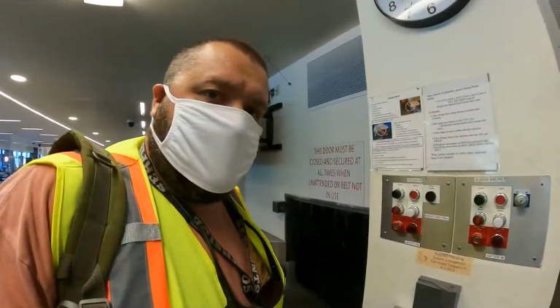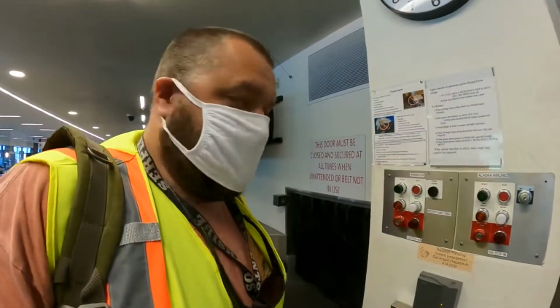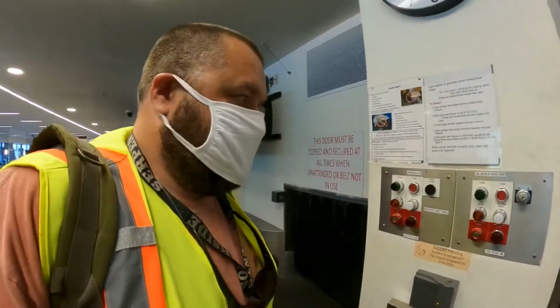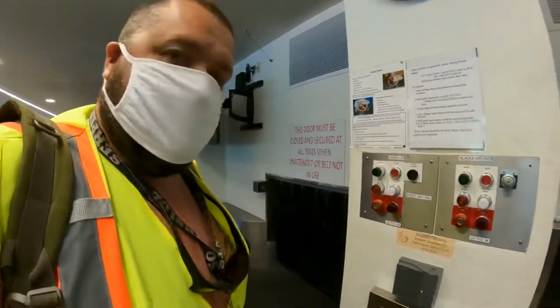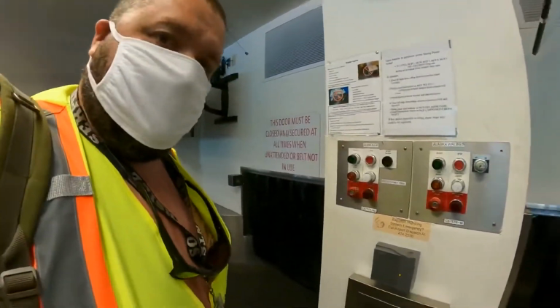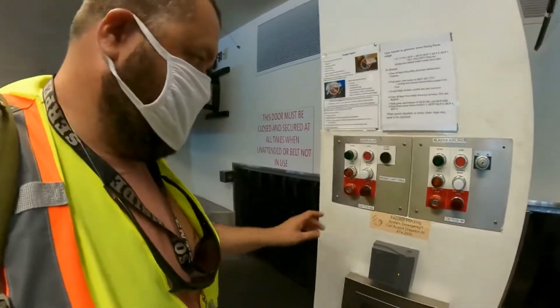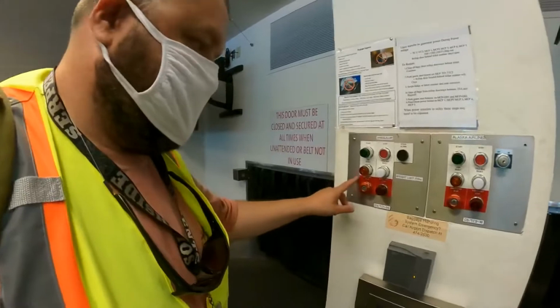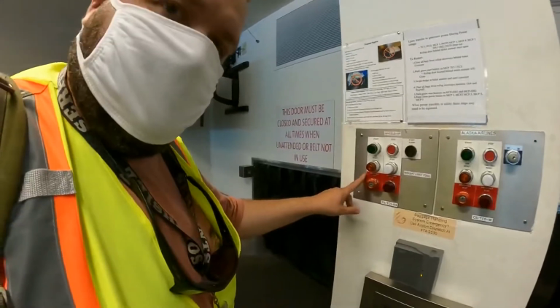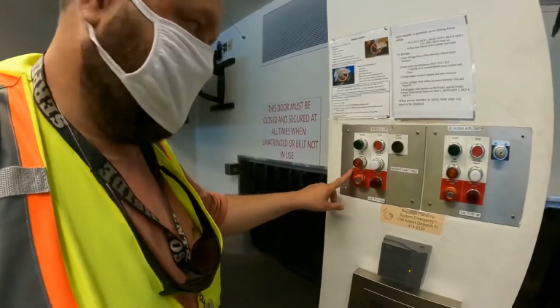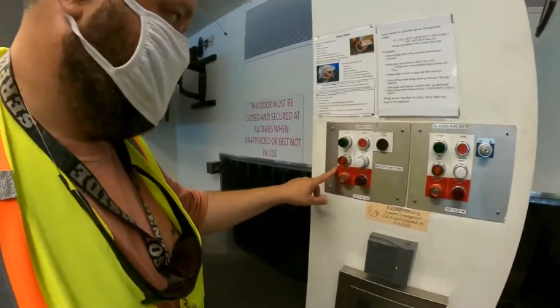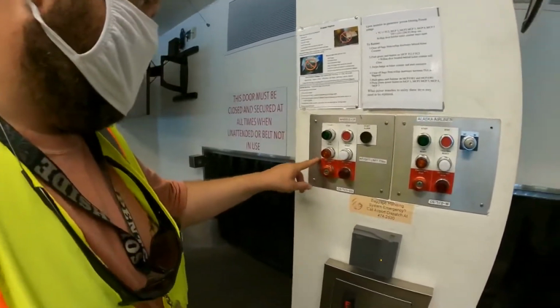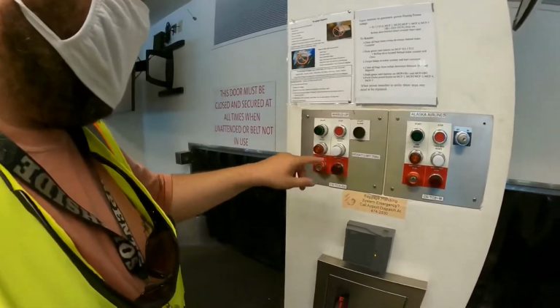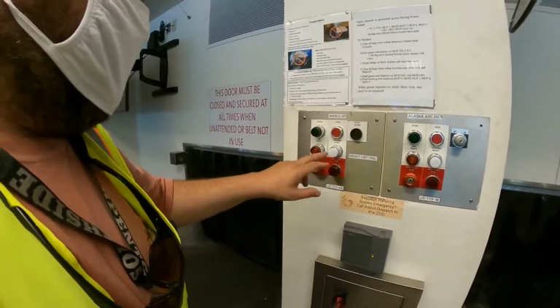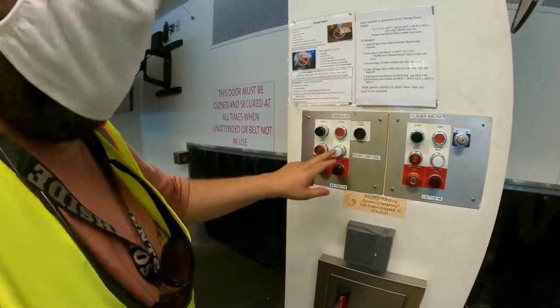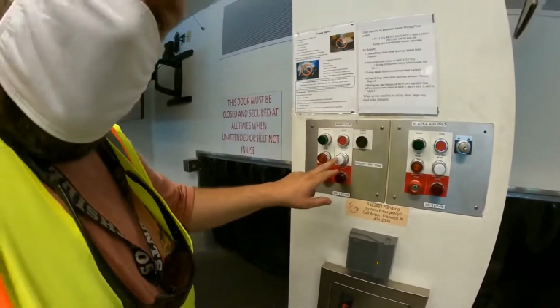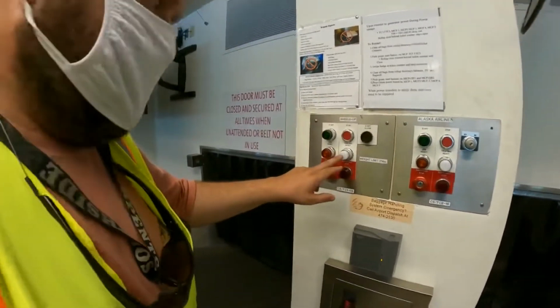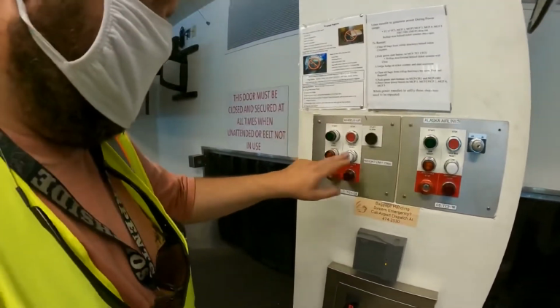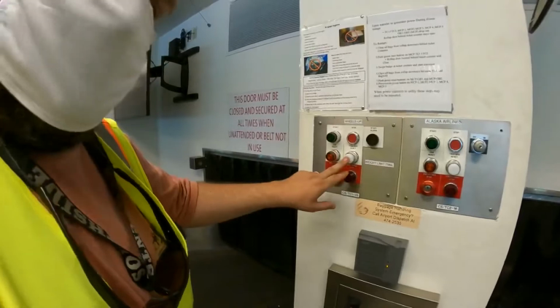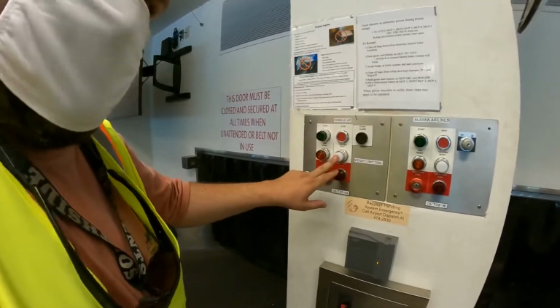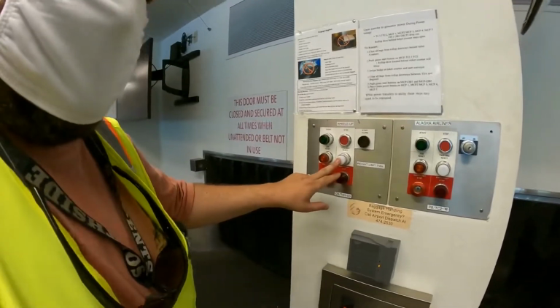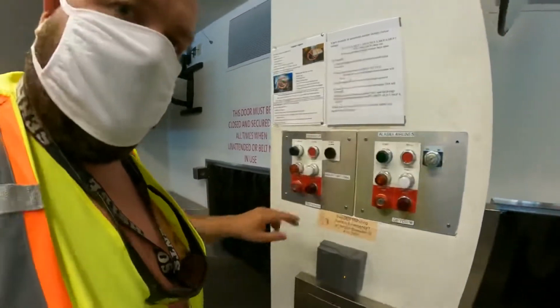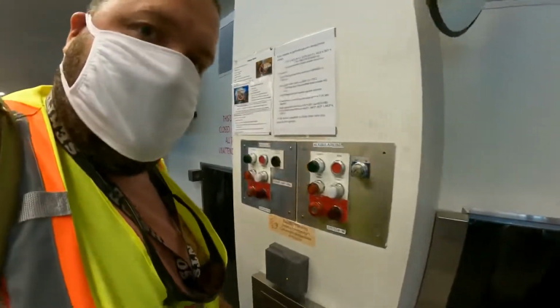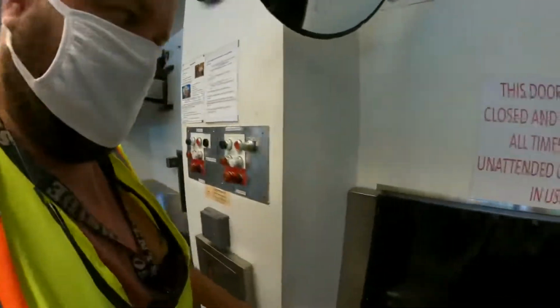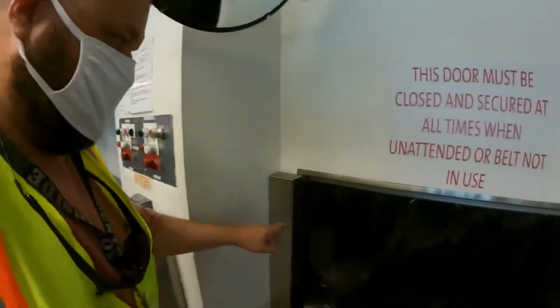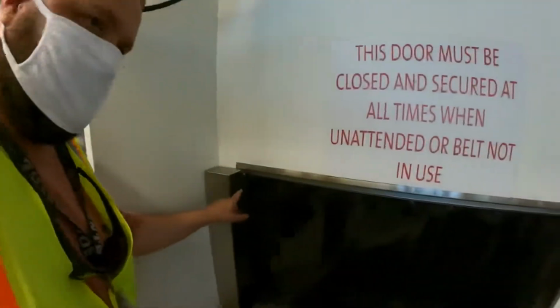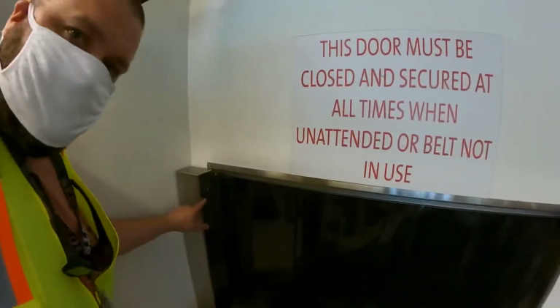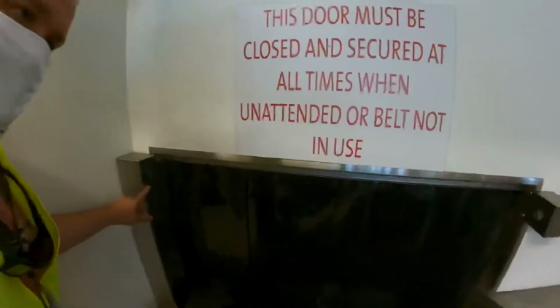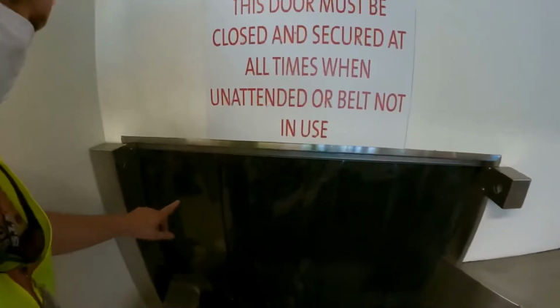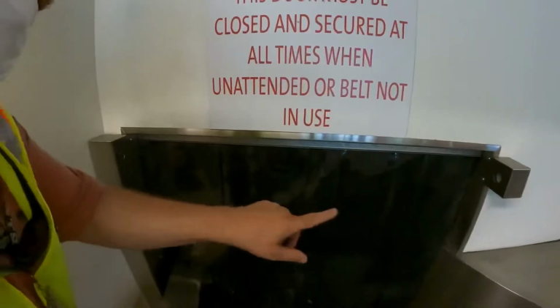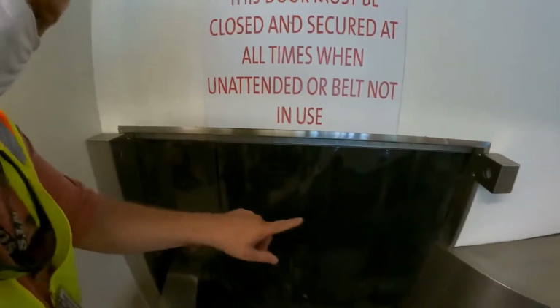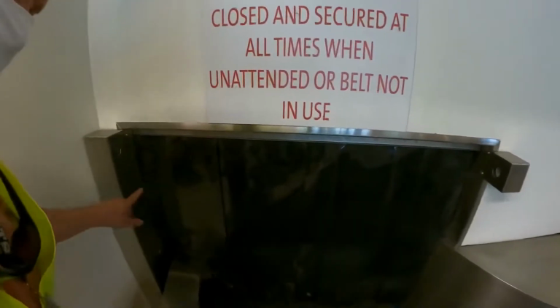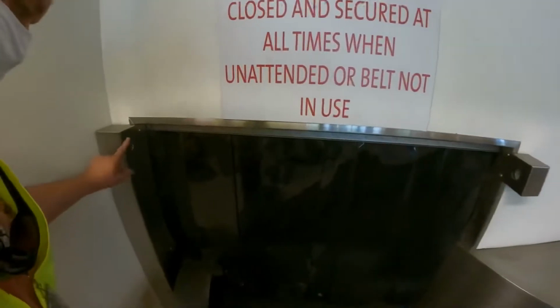Now out front on the ticket counter, the control setup is a little bit different. So if we get a tall bag jam, you're going to use this button right here. Tall bag jams occur when a bag or somebody breaks the beam at the top of the doorway right here — there's a reflector up there.